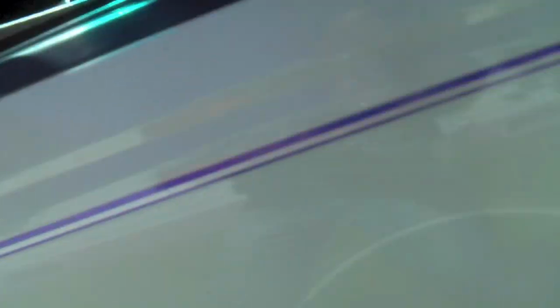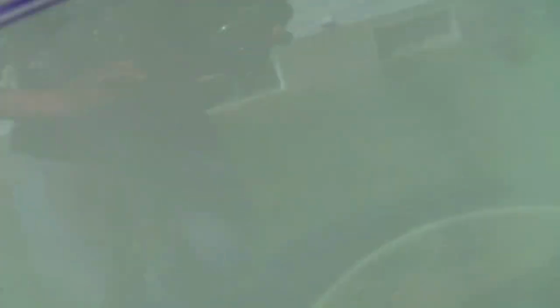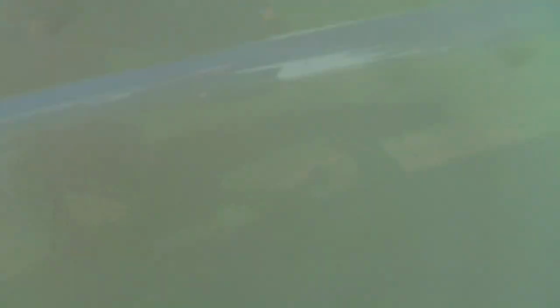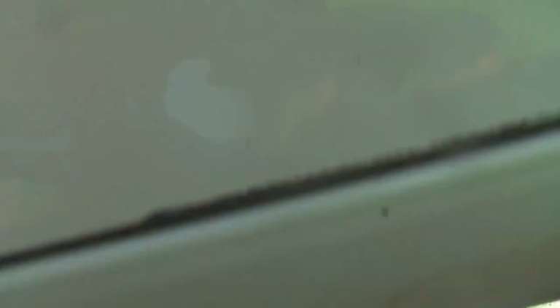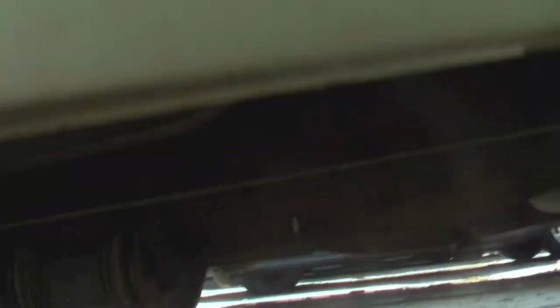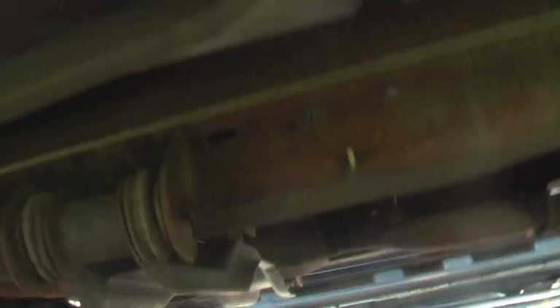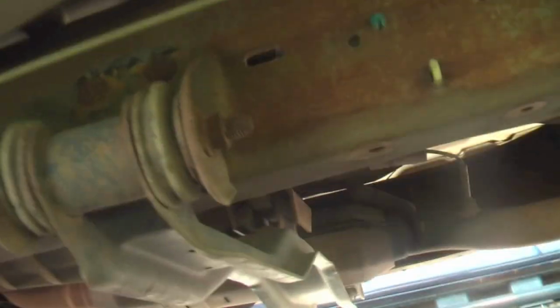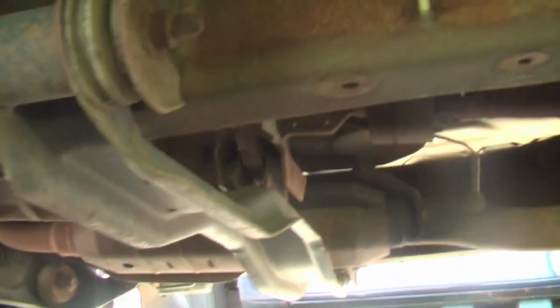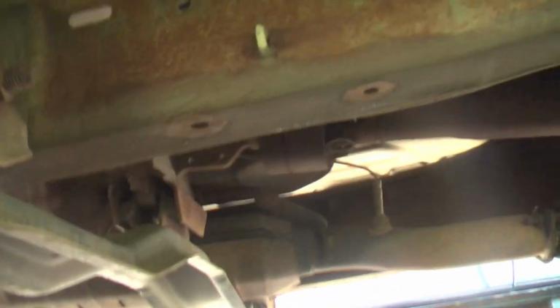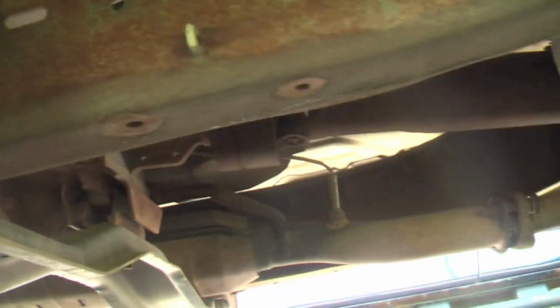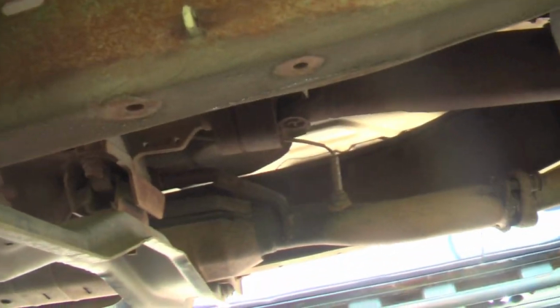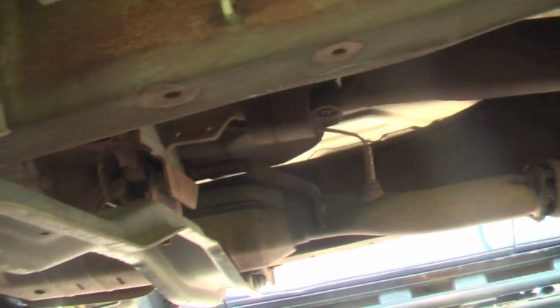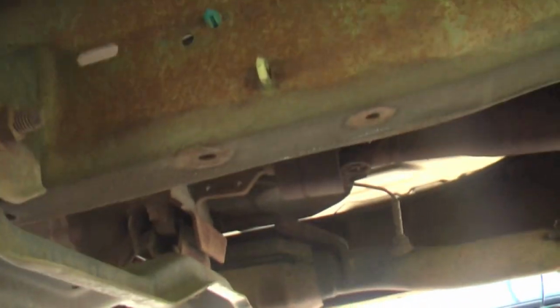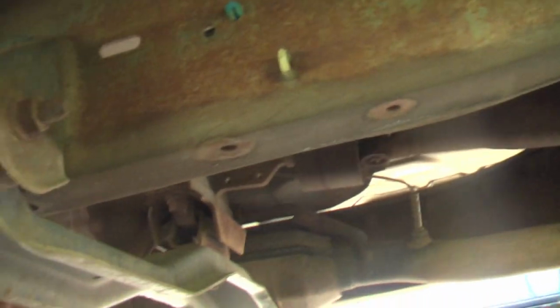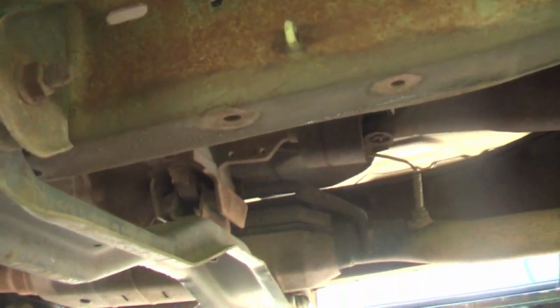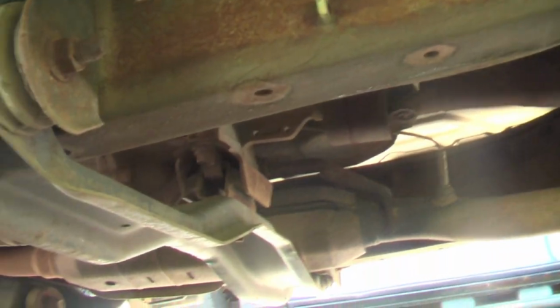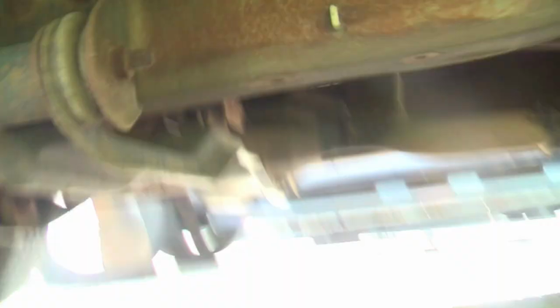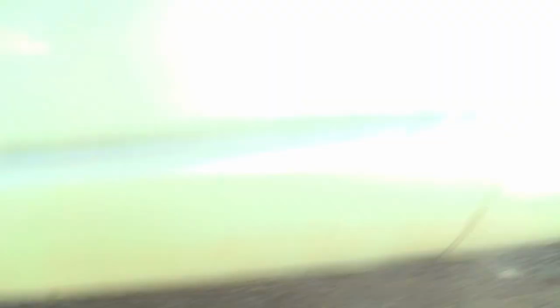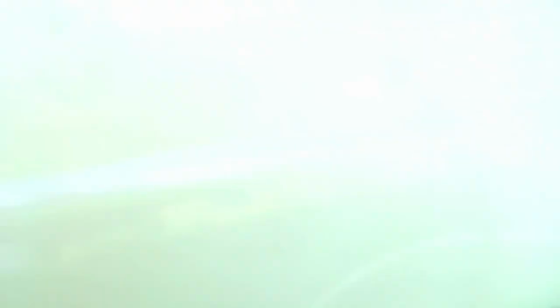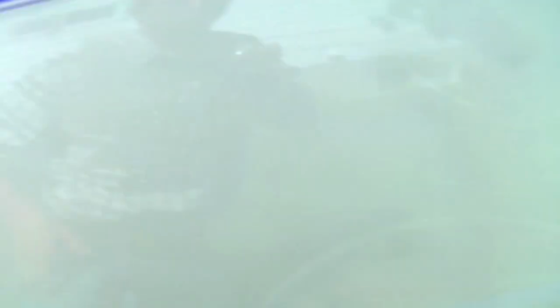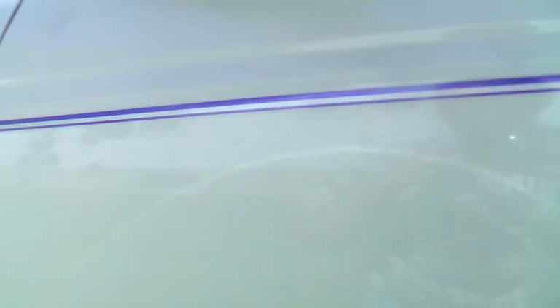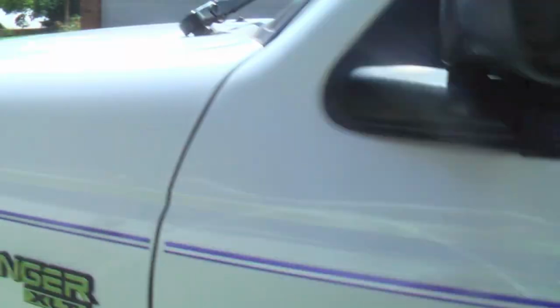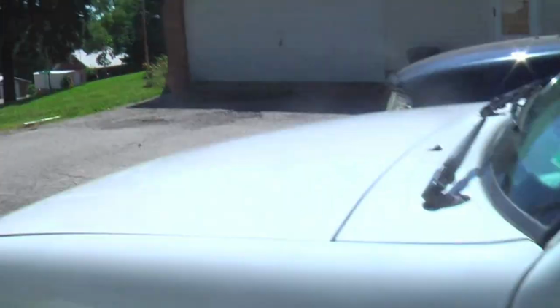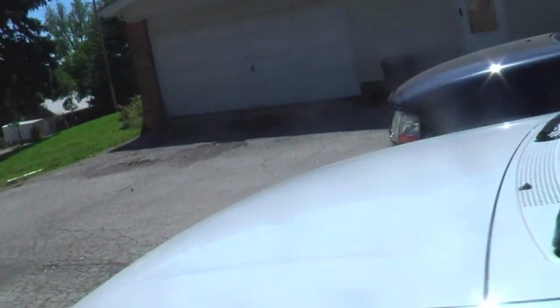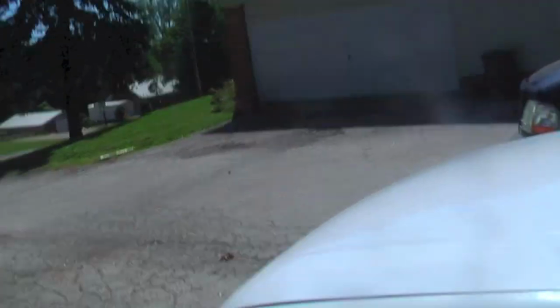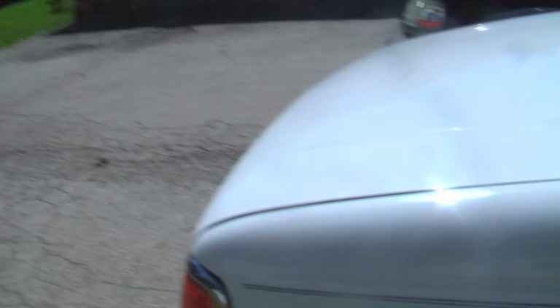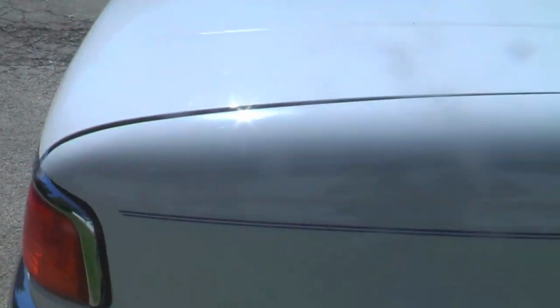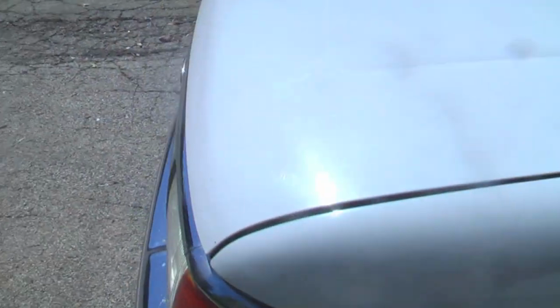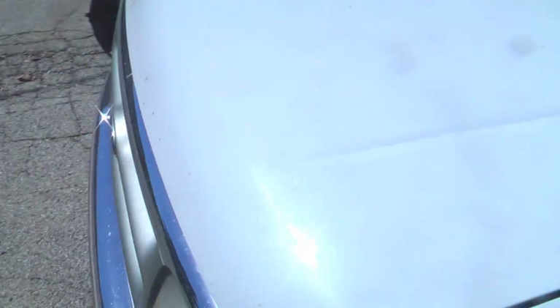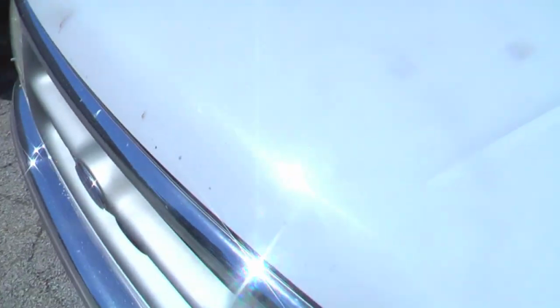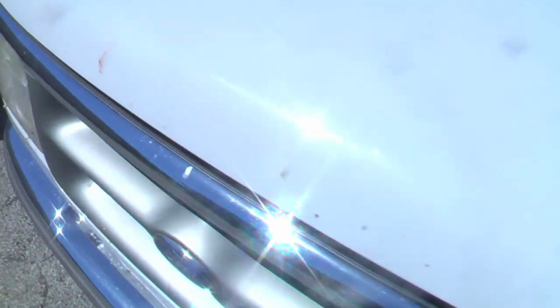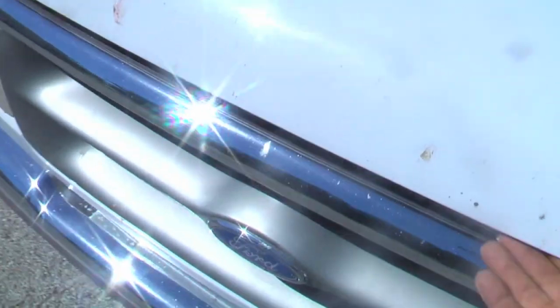It's got a little exhaust leak, as you can hear under there, coming from that converter. Probably going to throw a new converter on it anyway — it throws a code for it every once in a while.